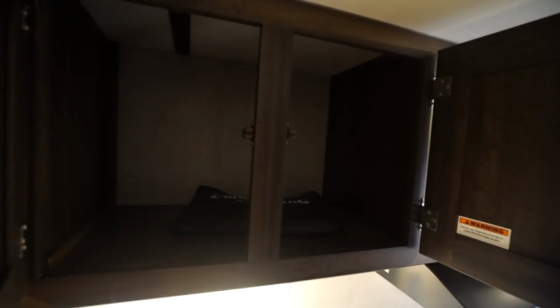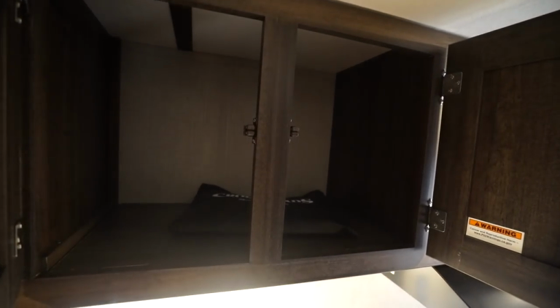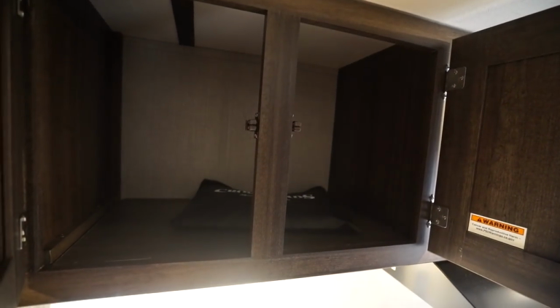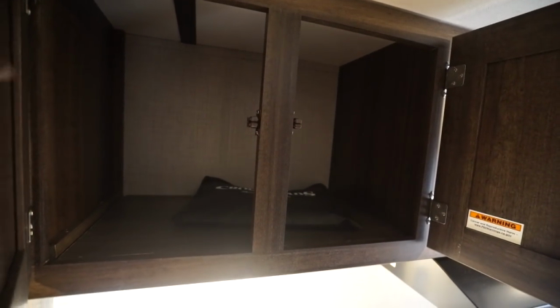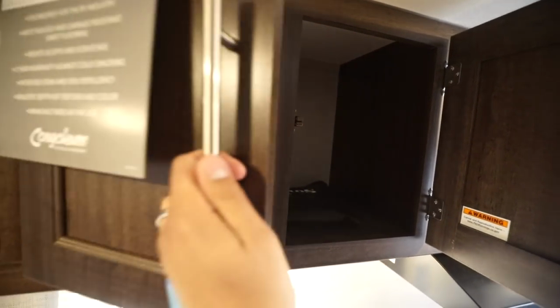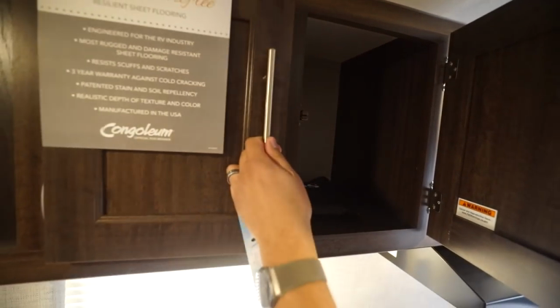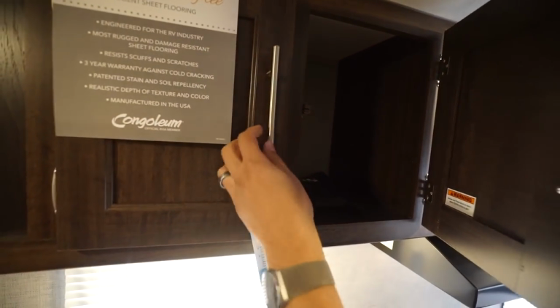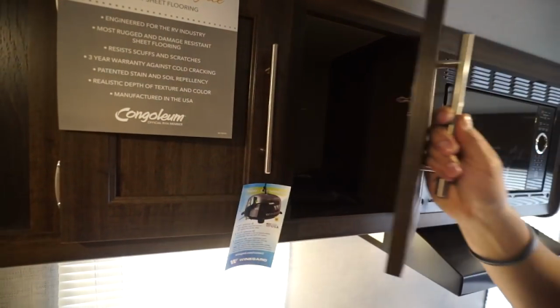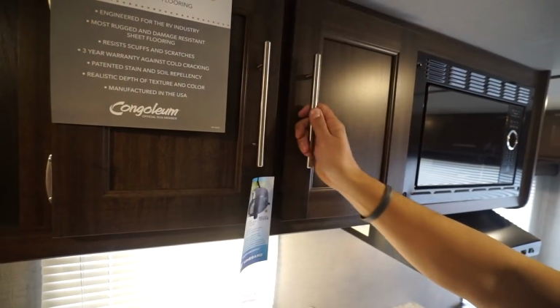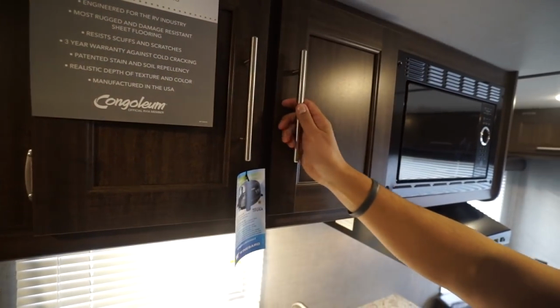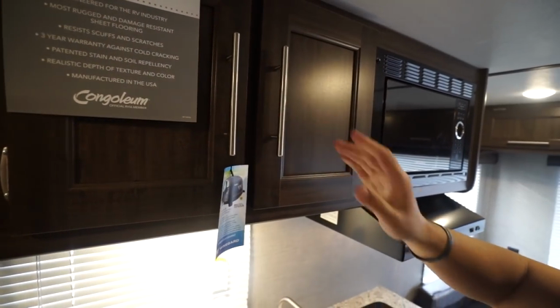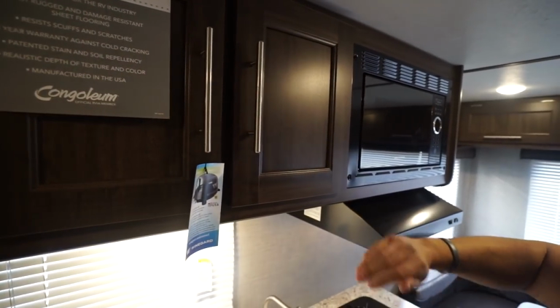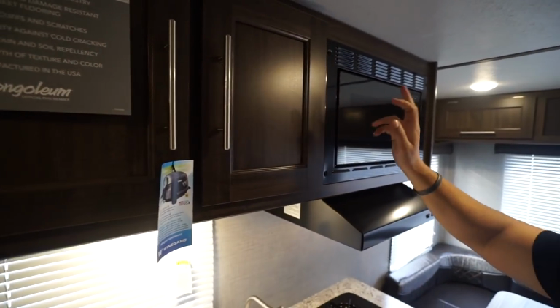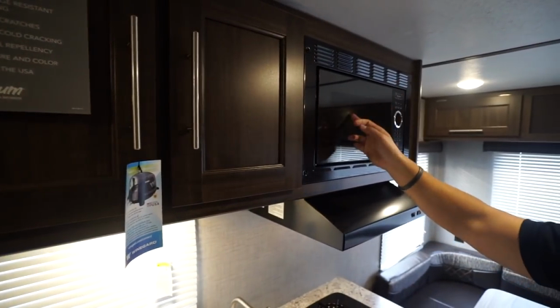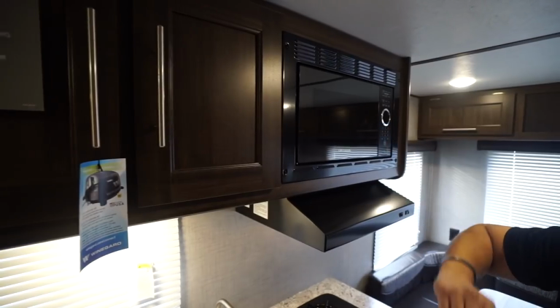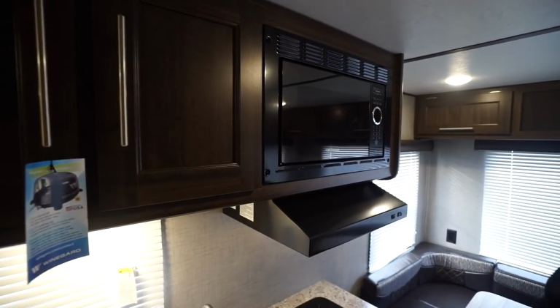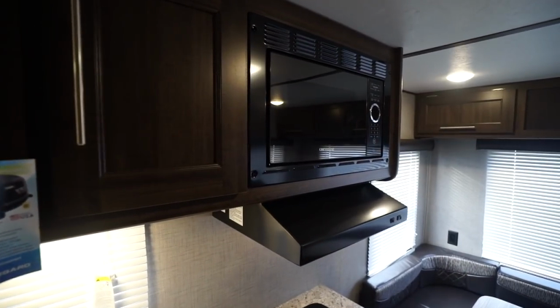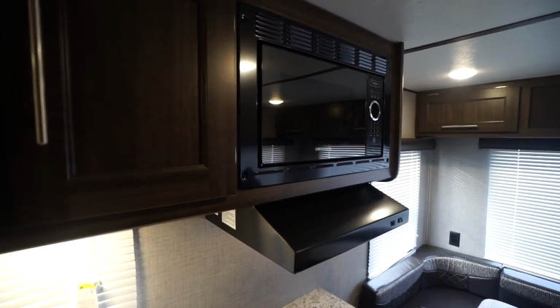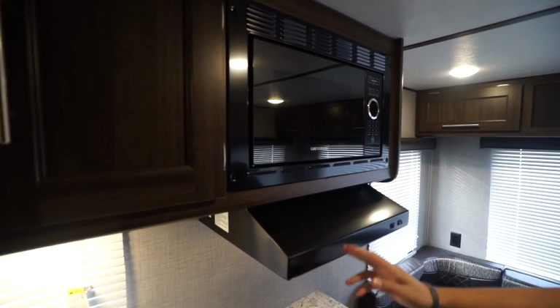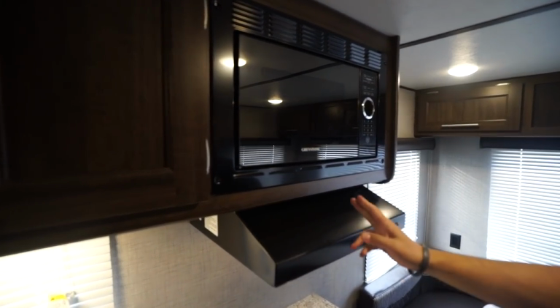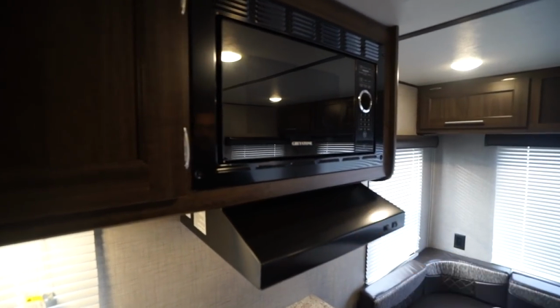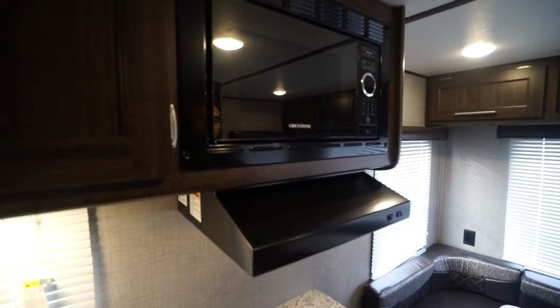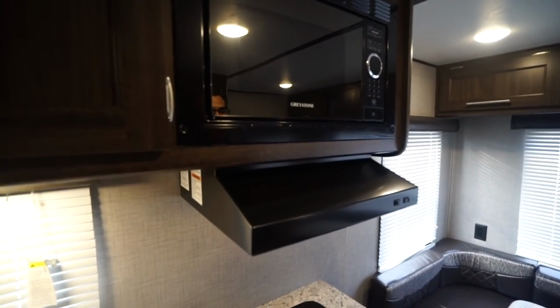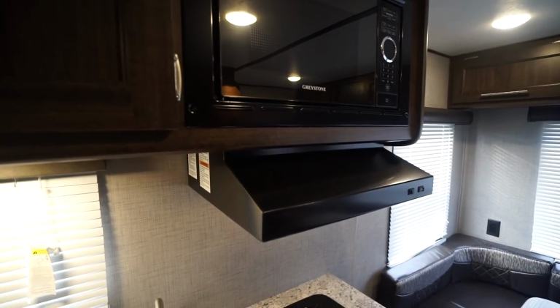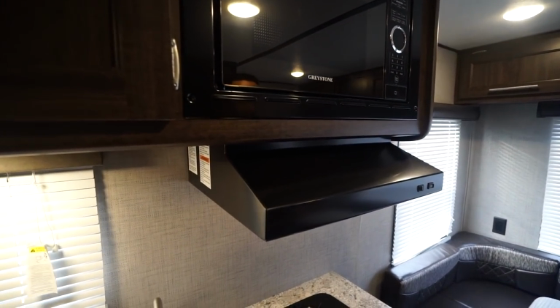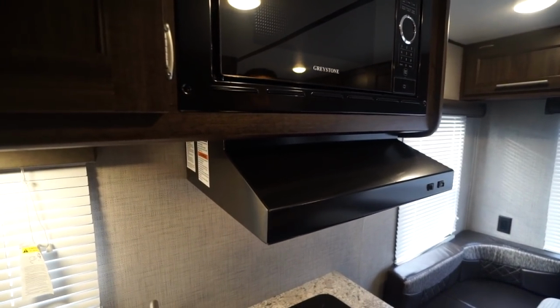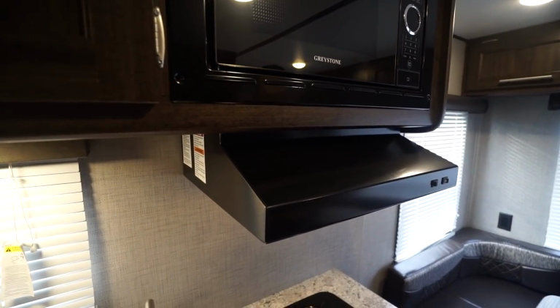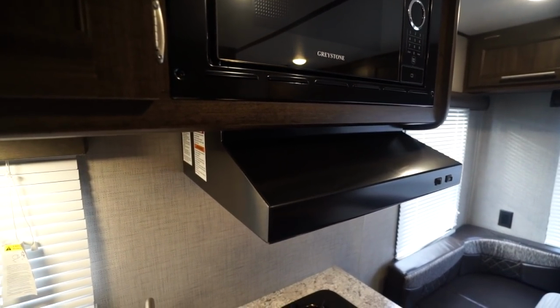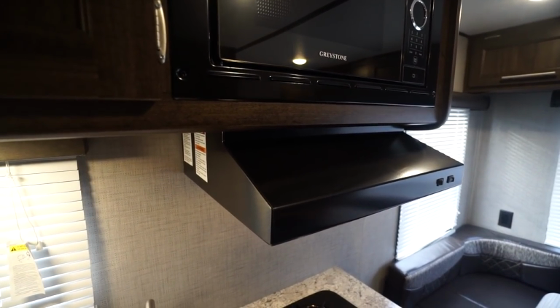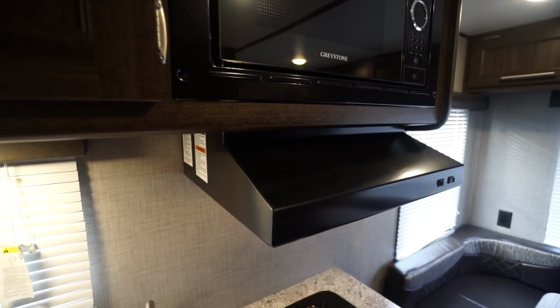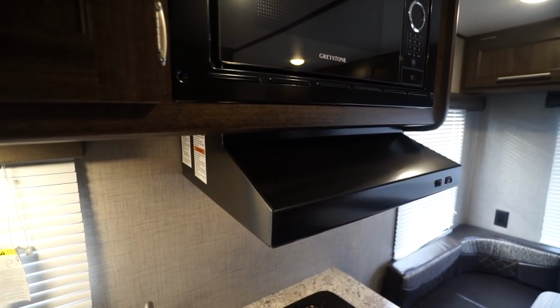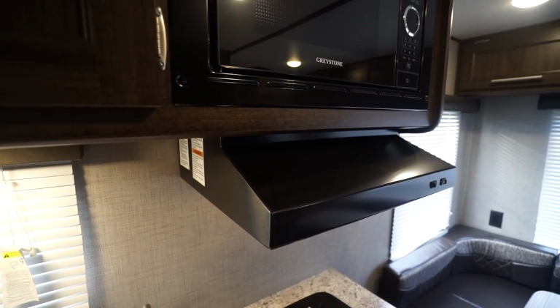You have to have a spot for your cups, plates, and bowls. You'll also see a microwave right over here, and right underneath is your hood with both a light and a fan.